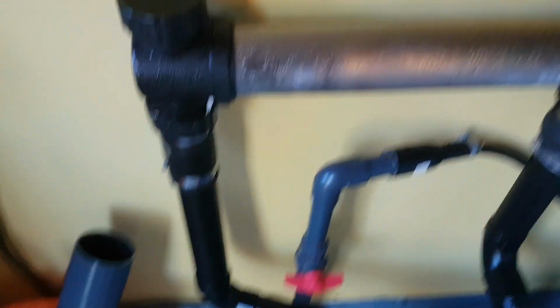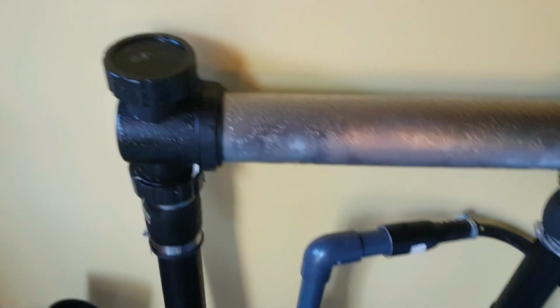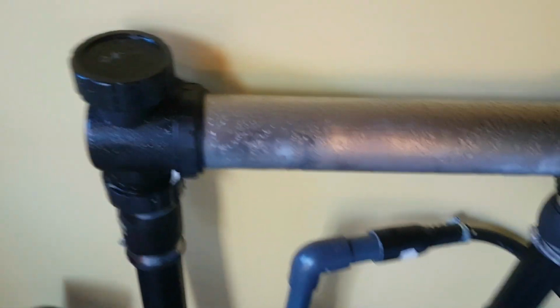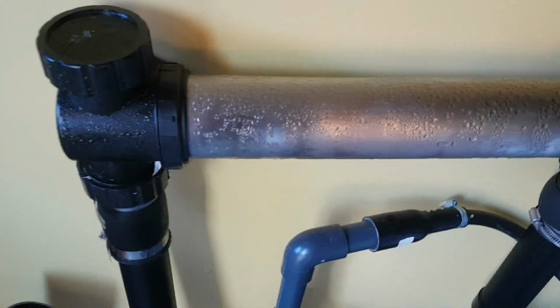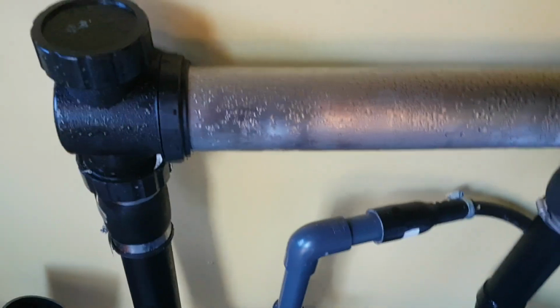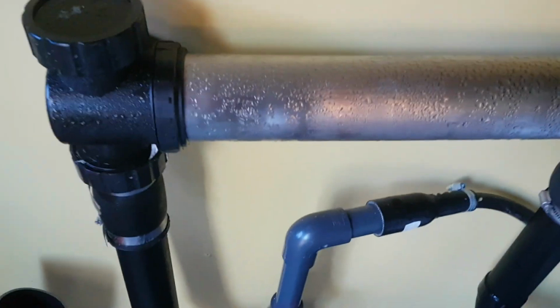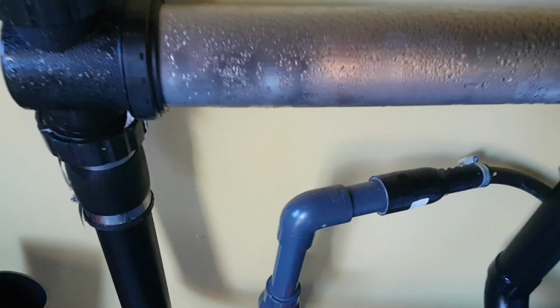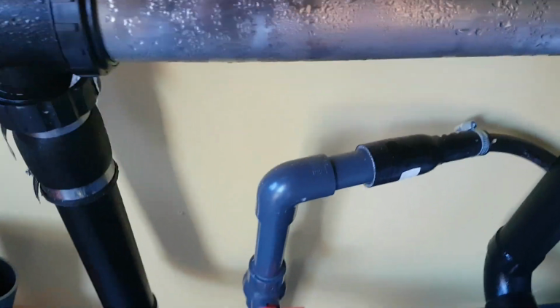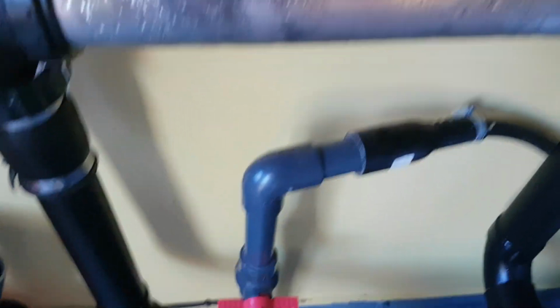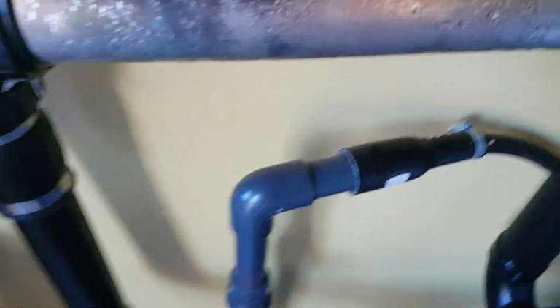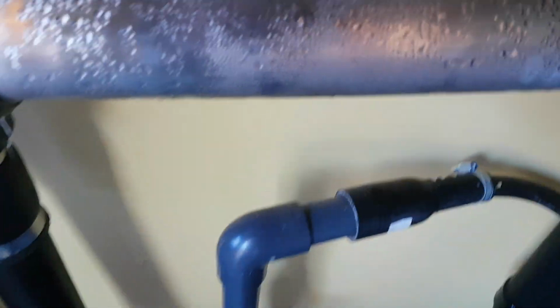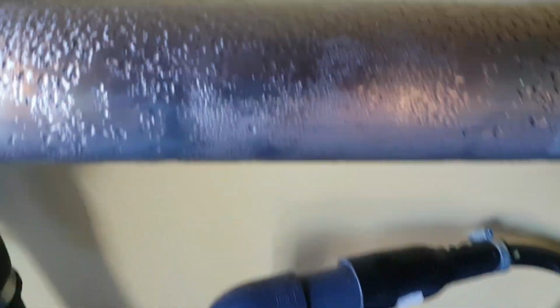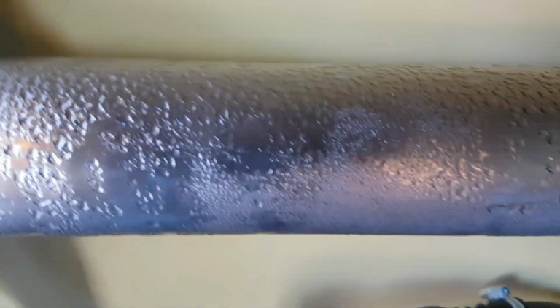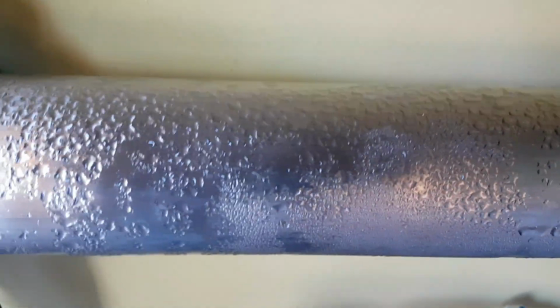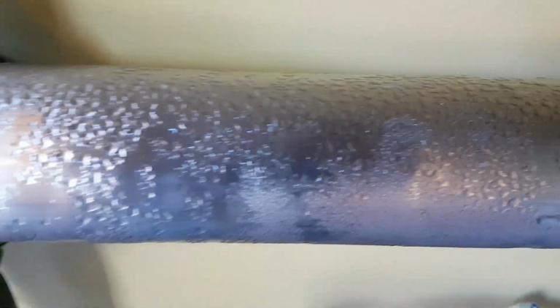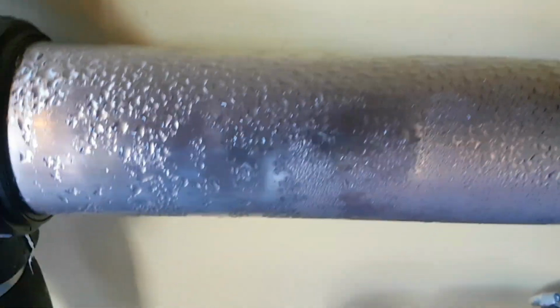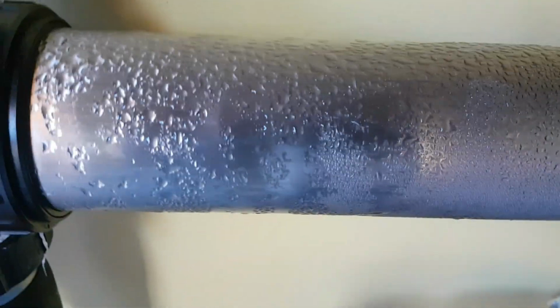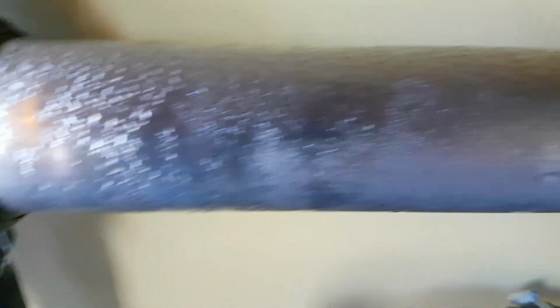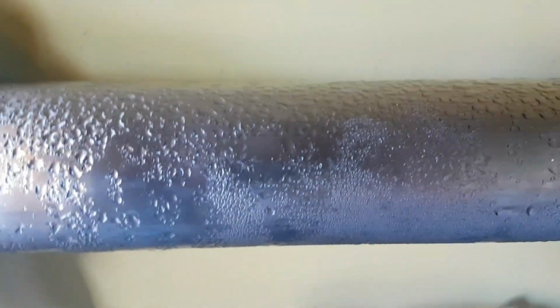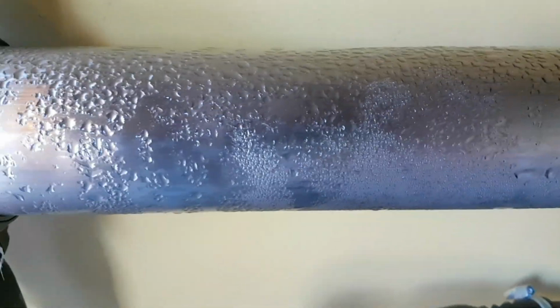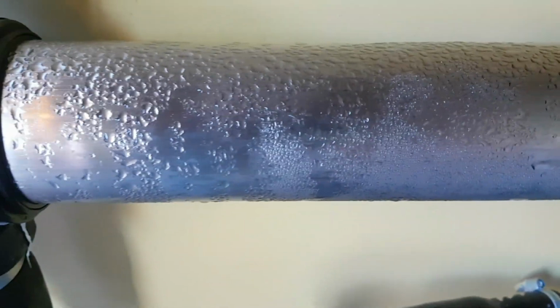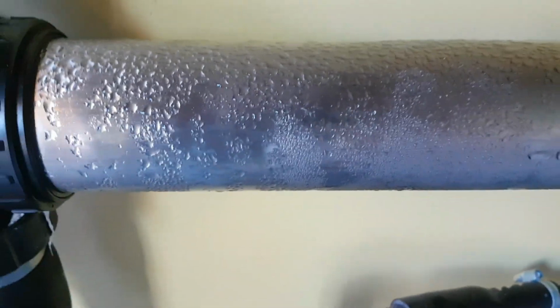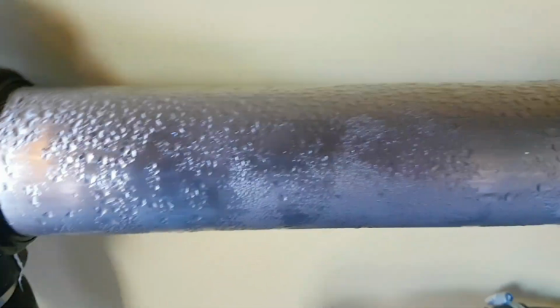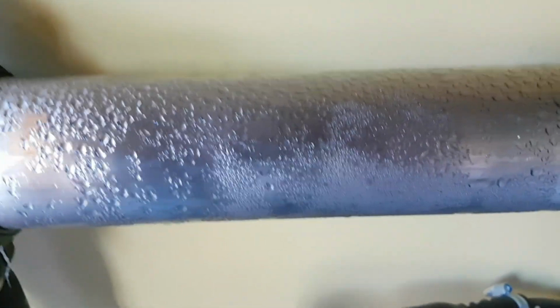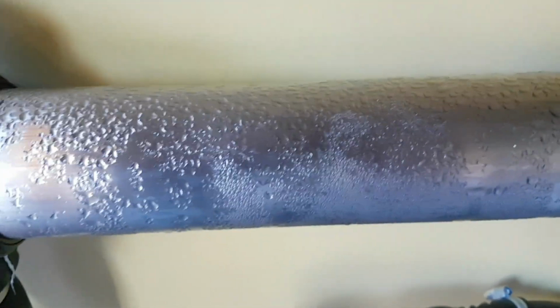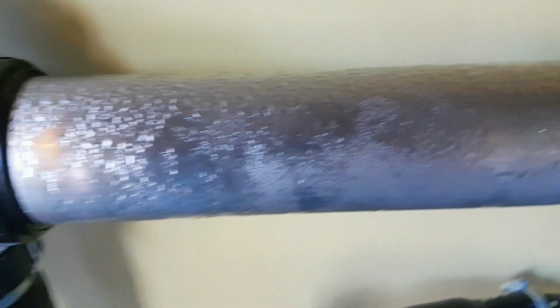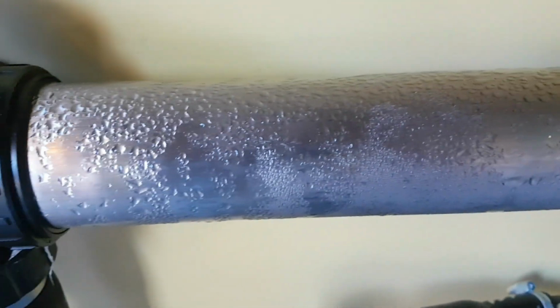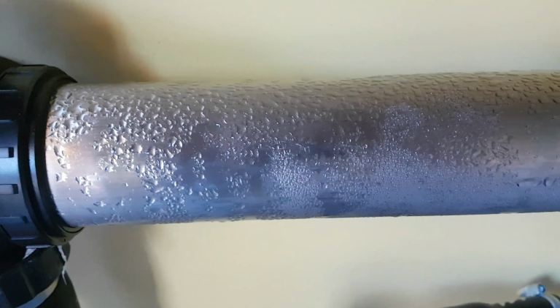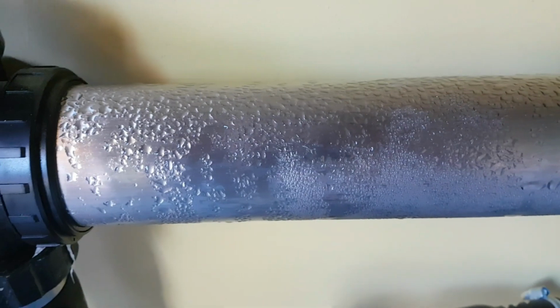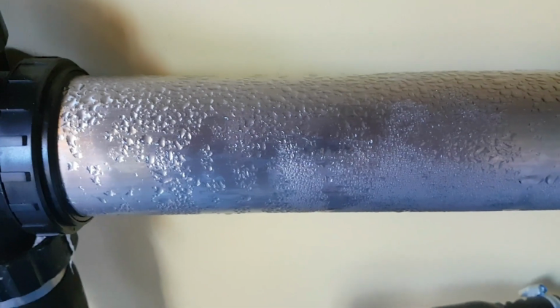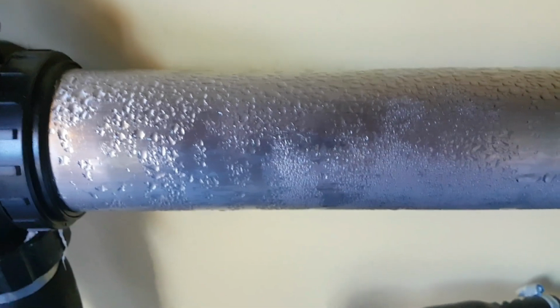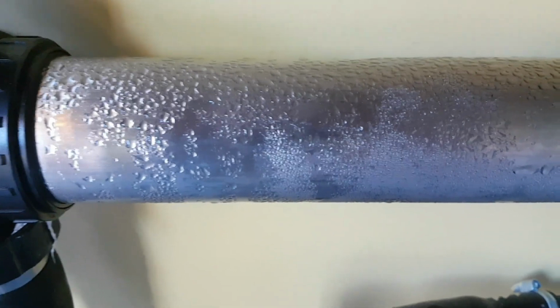Something else I just realised — I haven't got the UV light on at the moment. Don't need it this time of year, especially with the pond covered up.